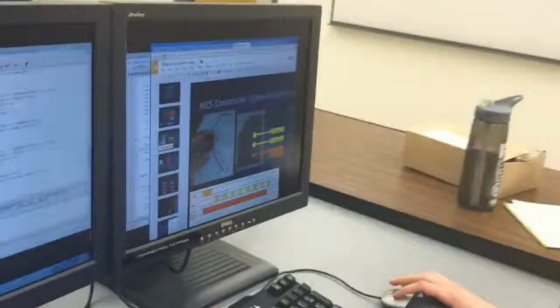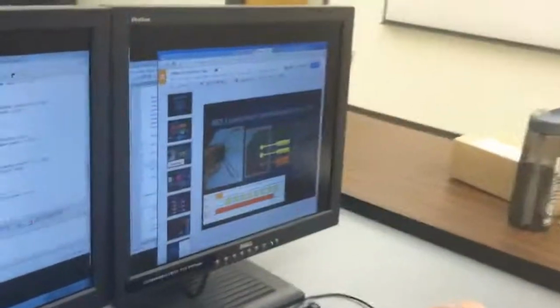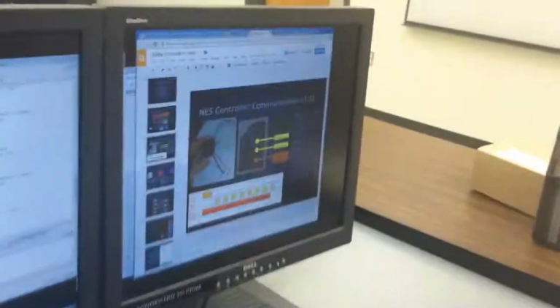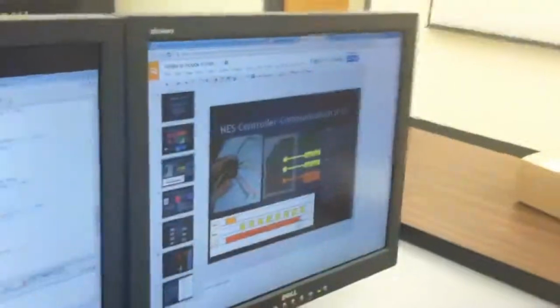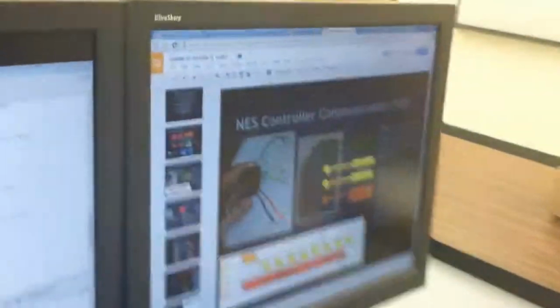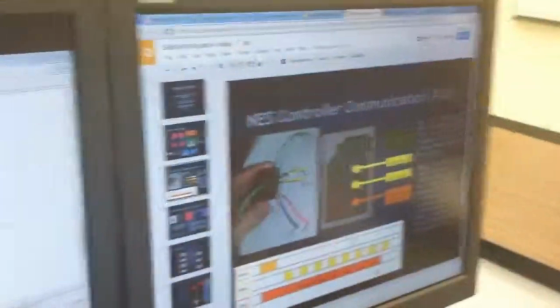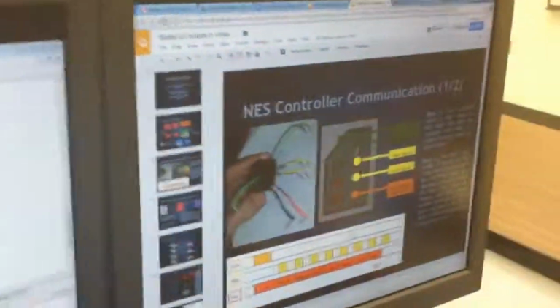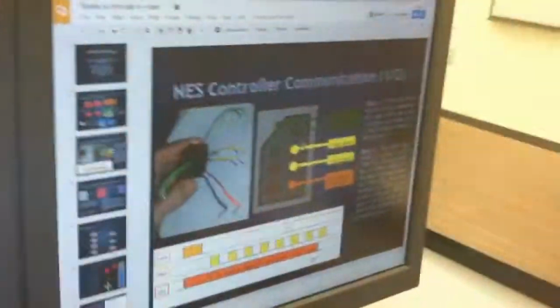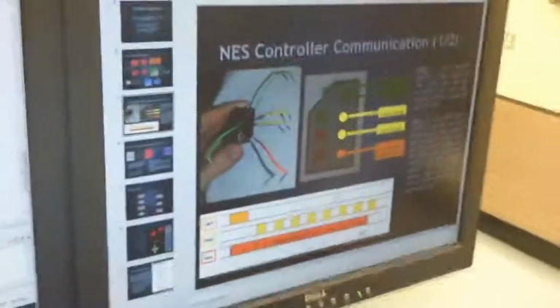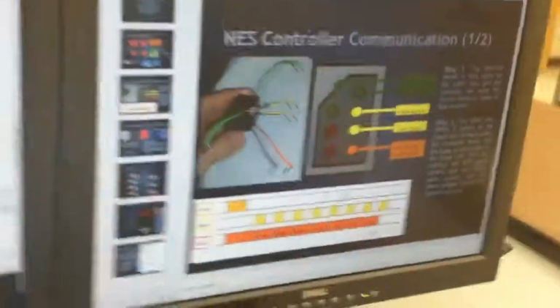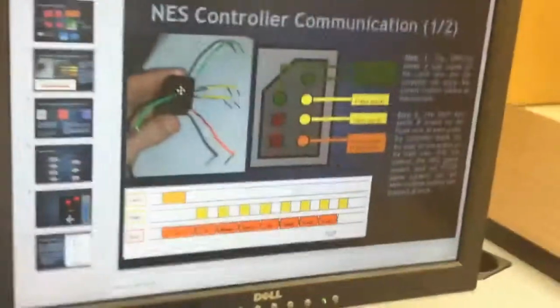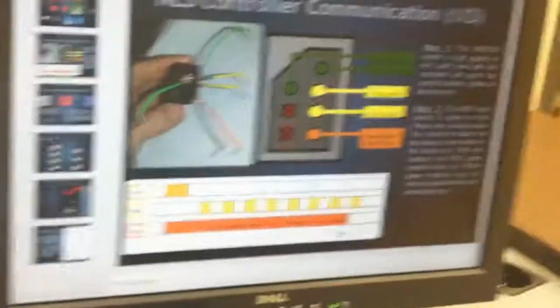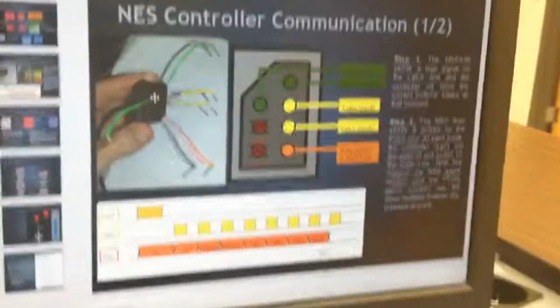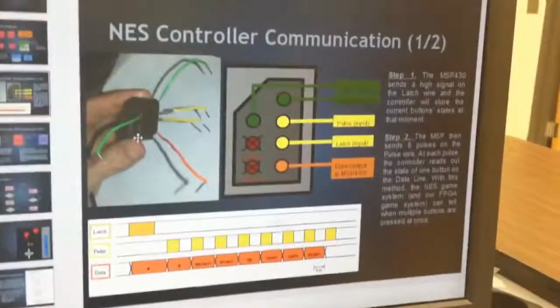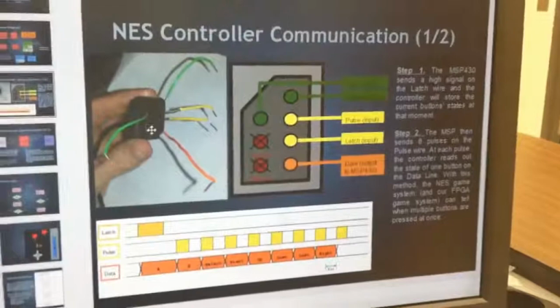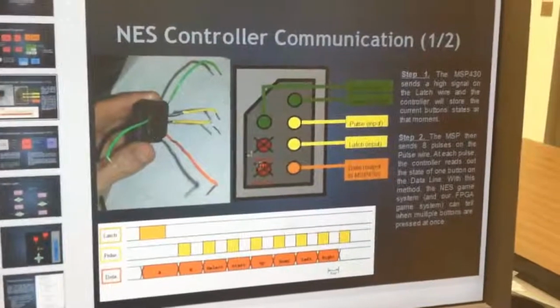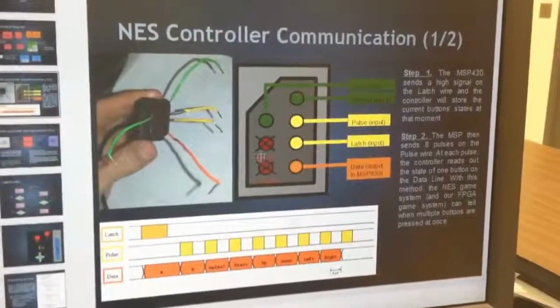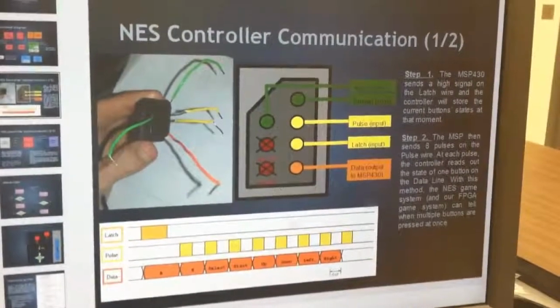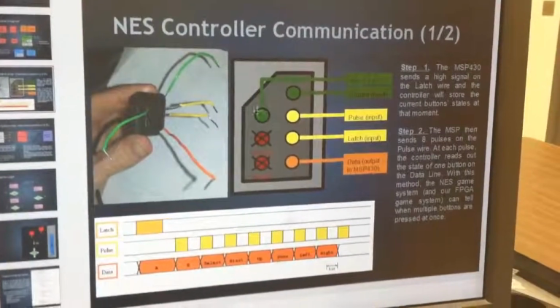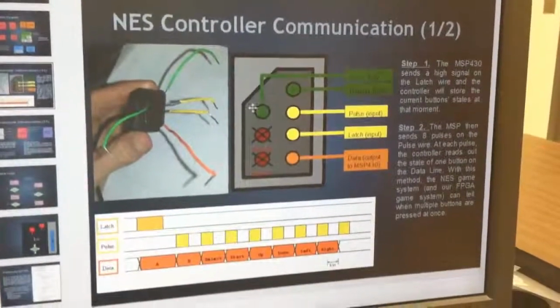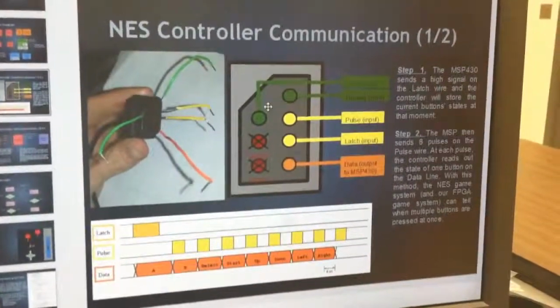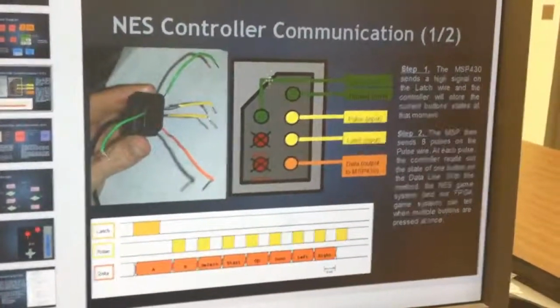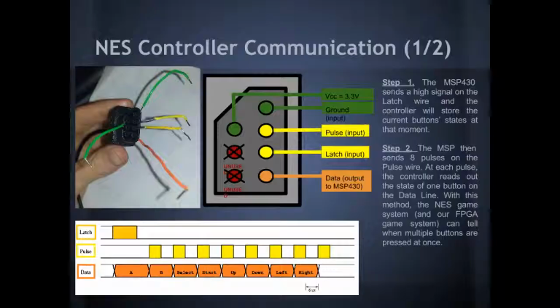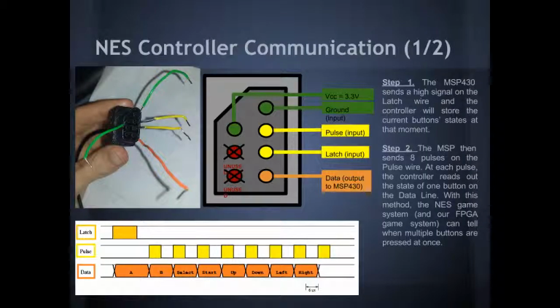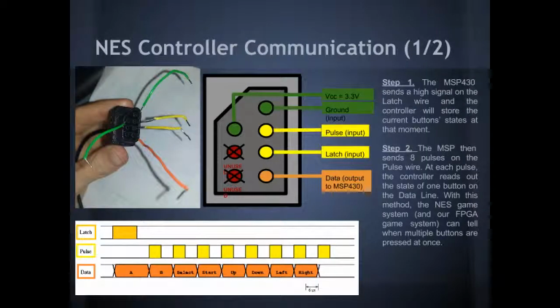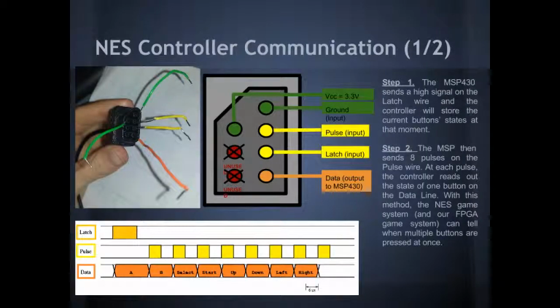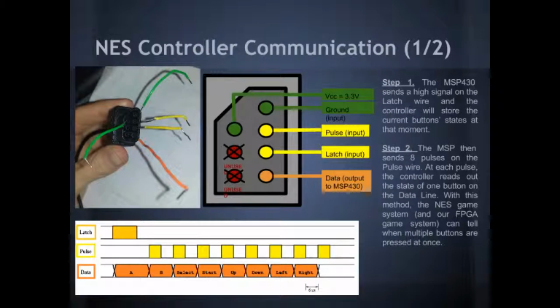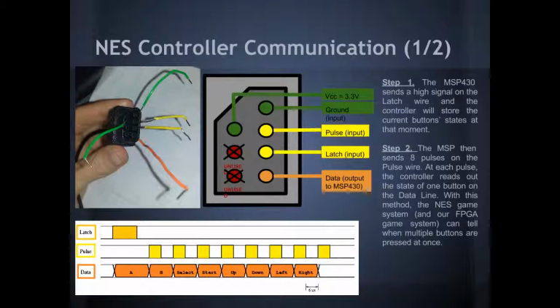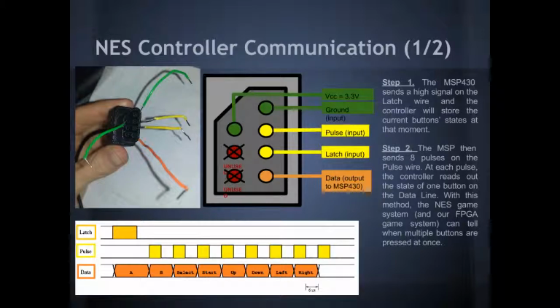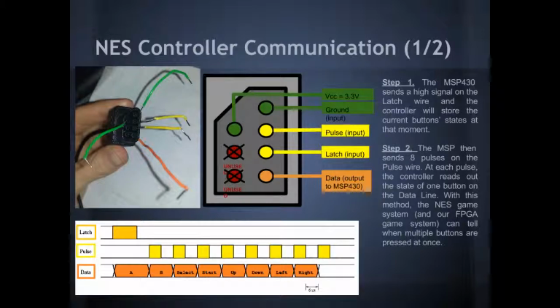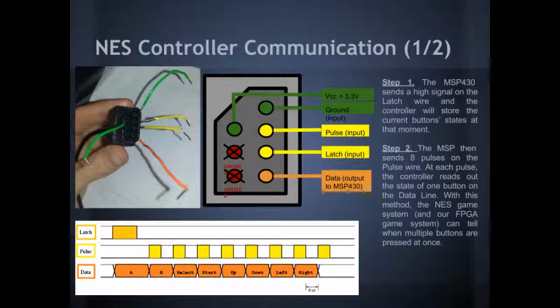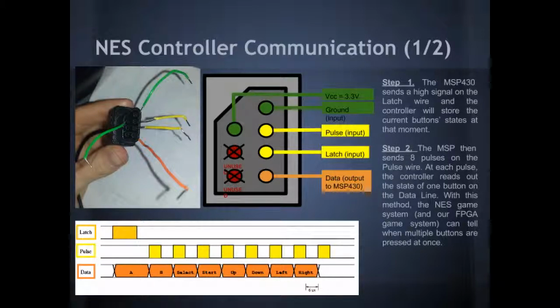How this works is there are seven pins coming out of the end of the NES controller. Two of them are unused. One is power, one is ground, and we've got these three more interesting ones: pulse, latch, and data.